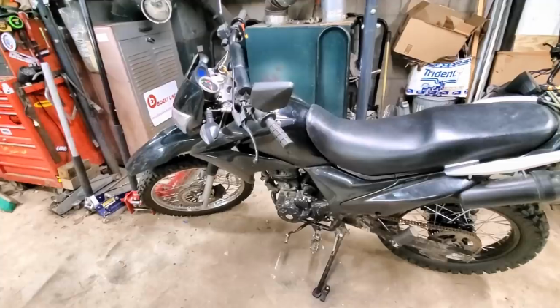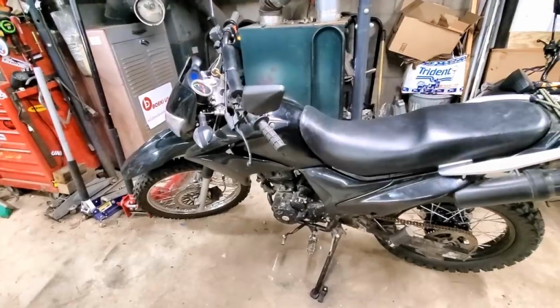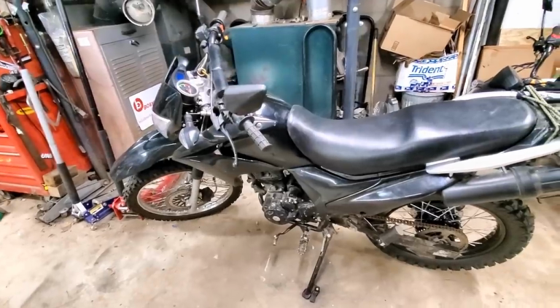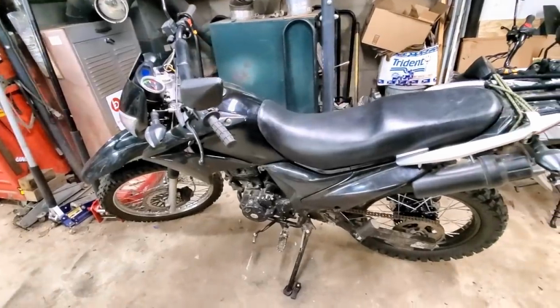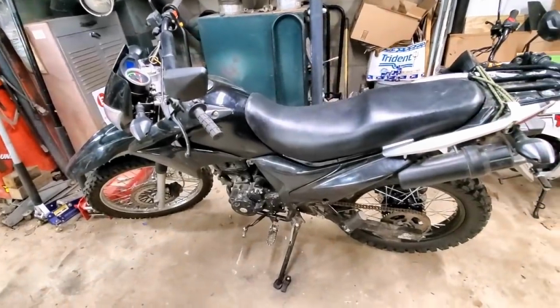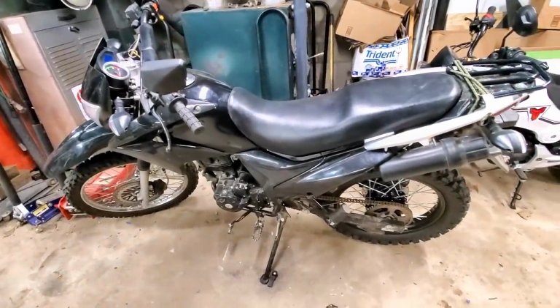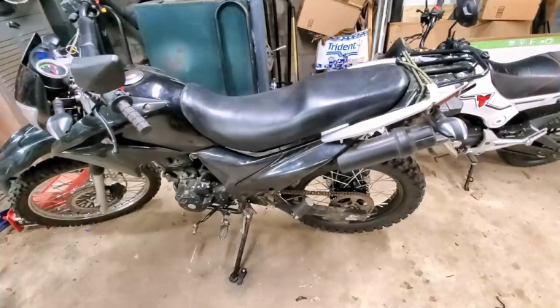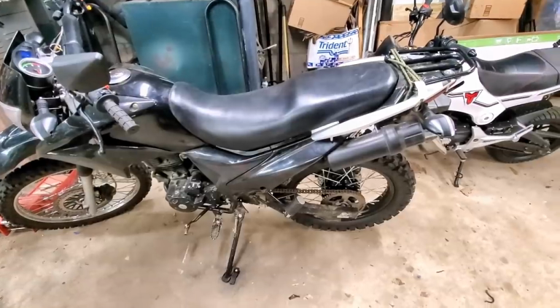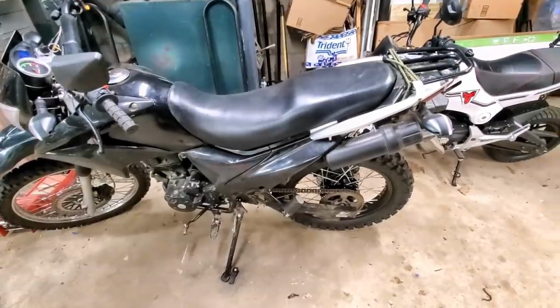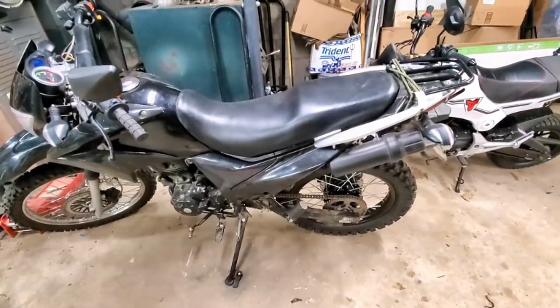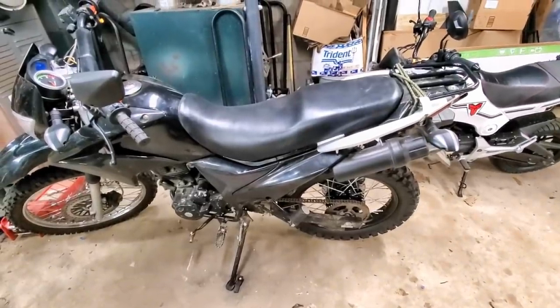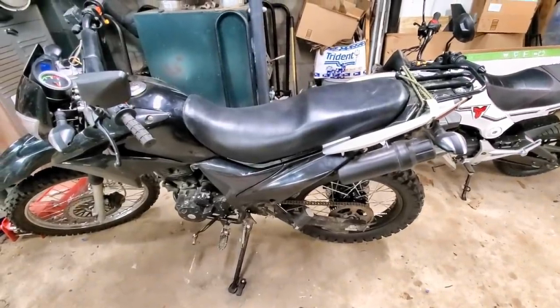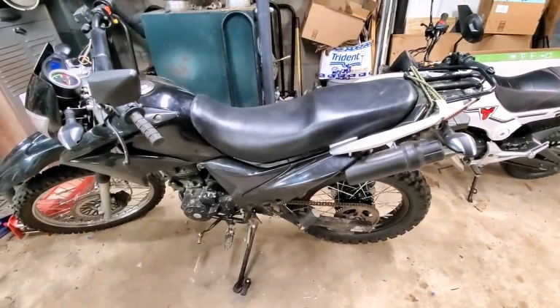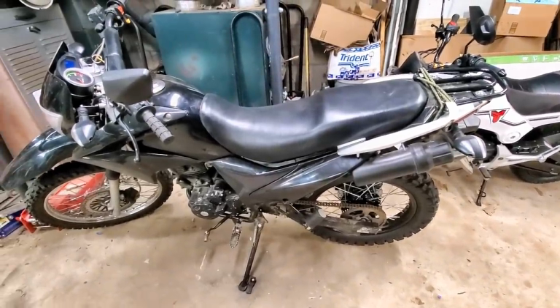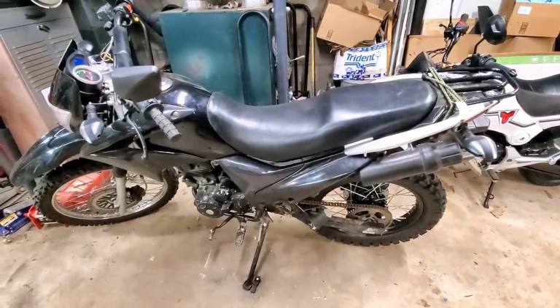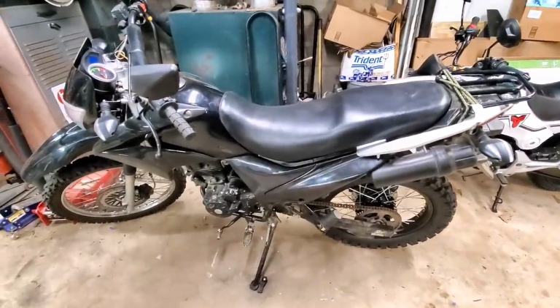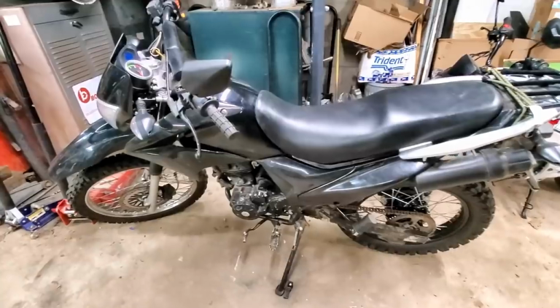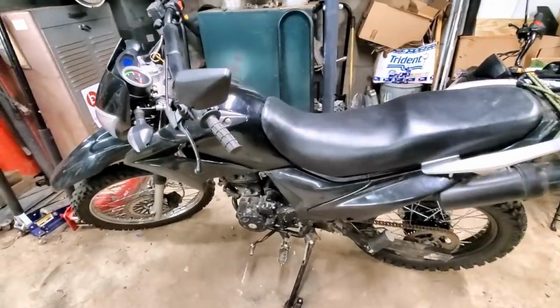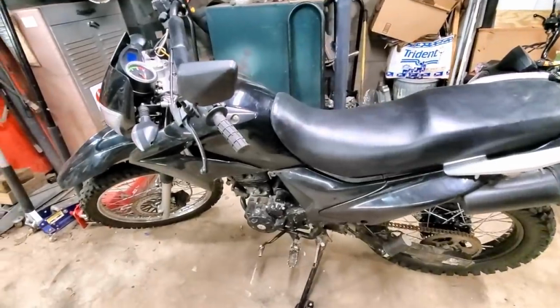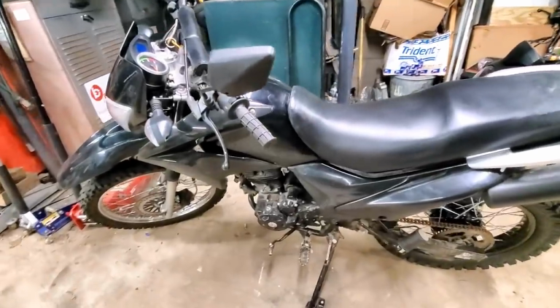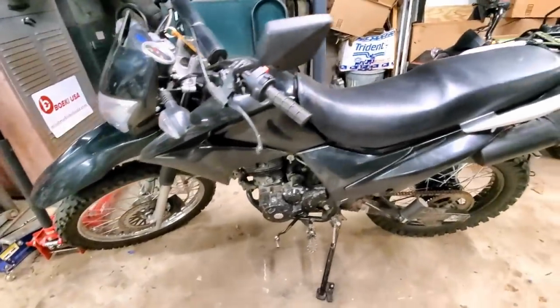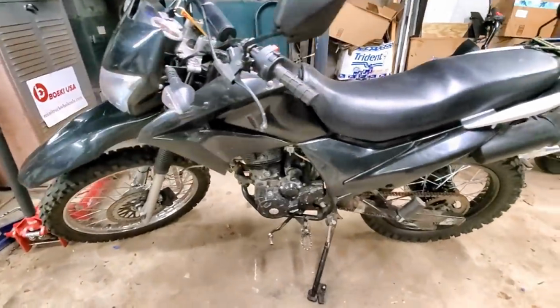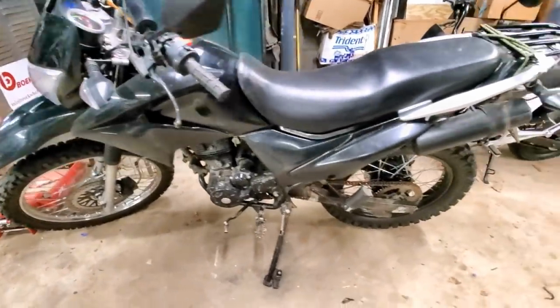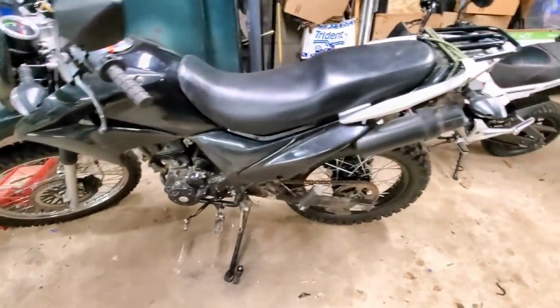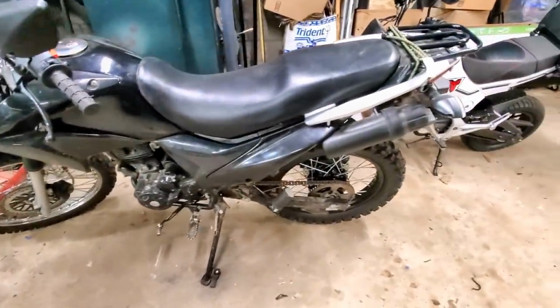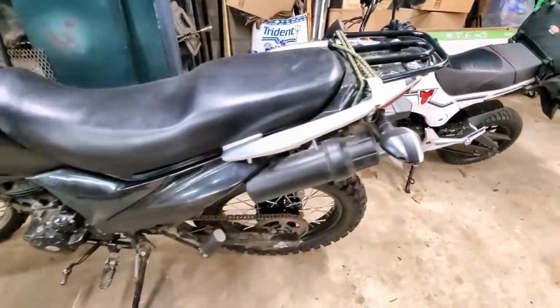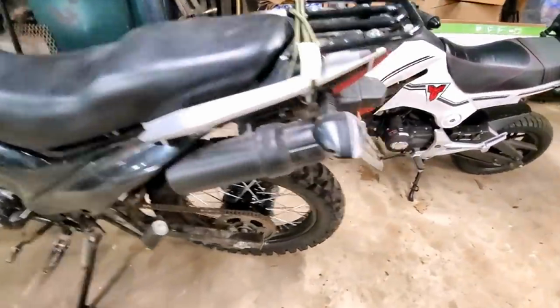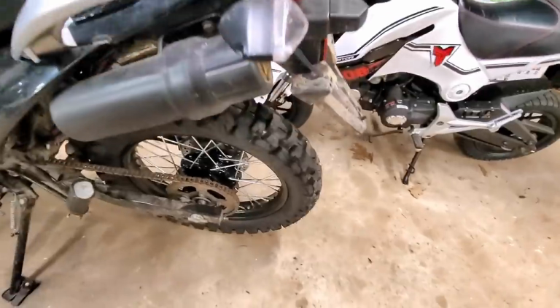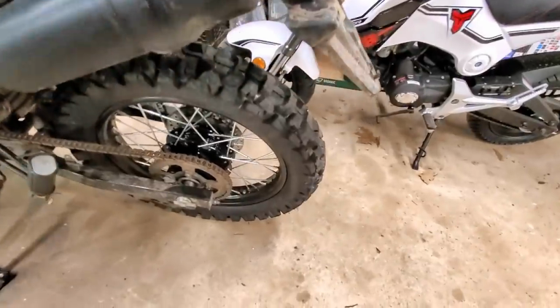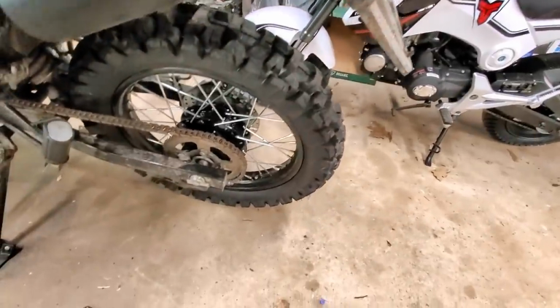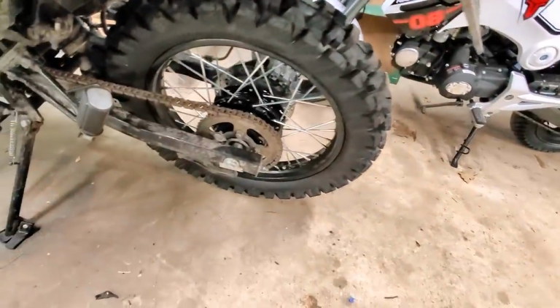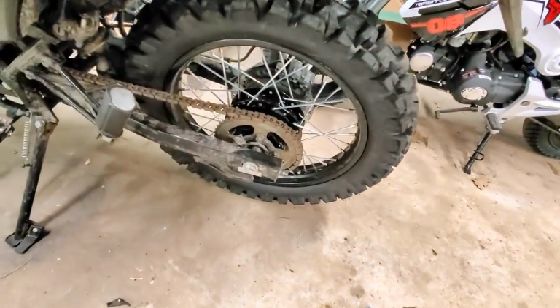Well boys, I'm selling my original Hawk to a friend of mine. He's giving it as a Christmas gift to his son, so I'm not gonna reveal who bought it. It's been a good bike. Just put a brand new tire on the back, brand new rim.